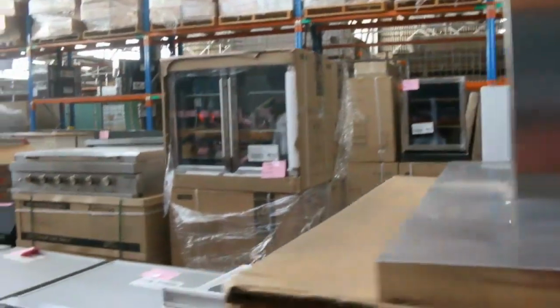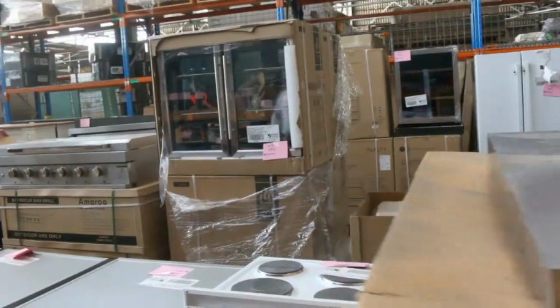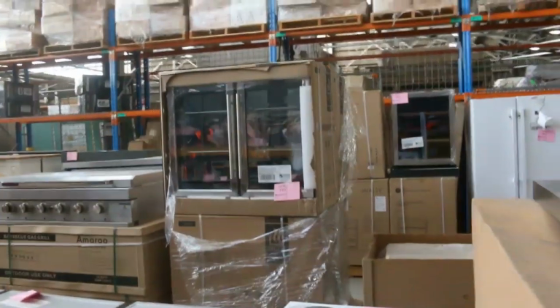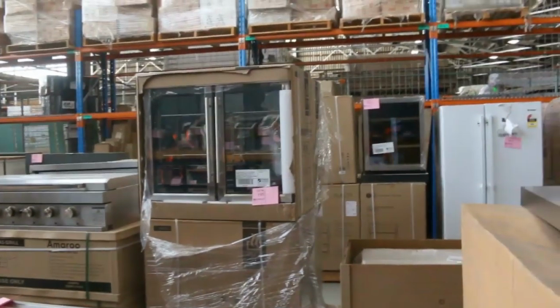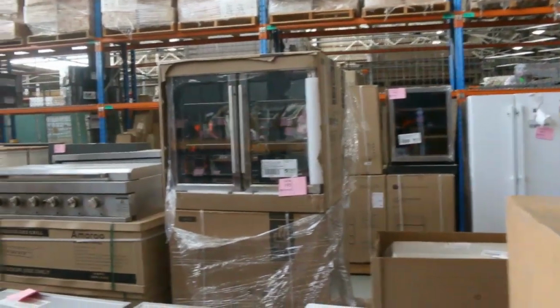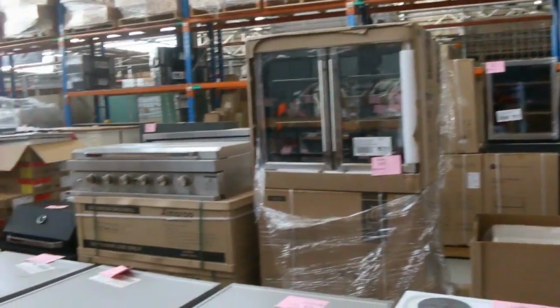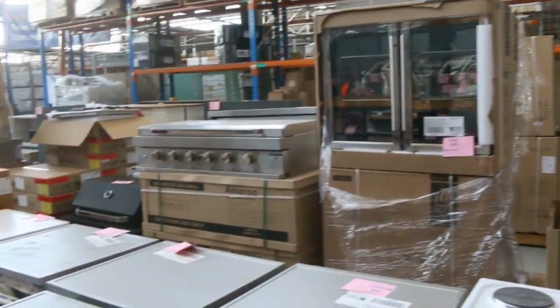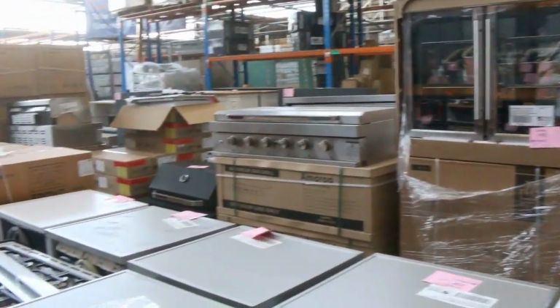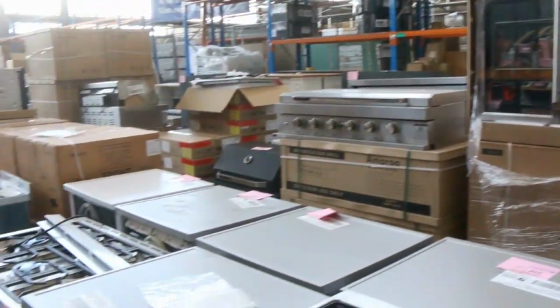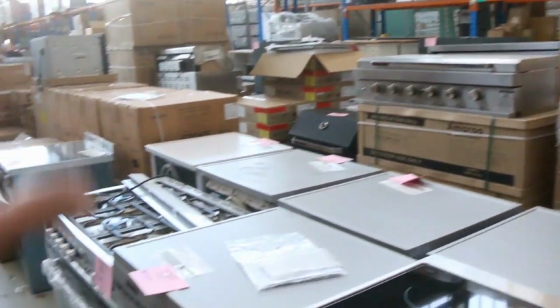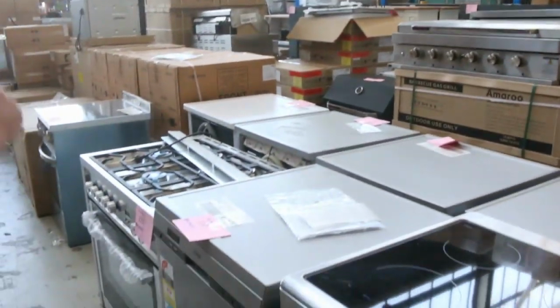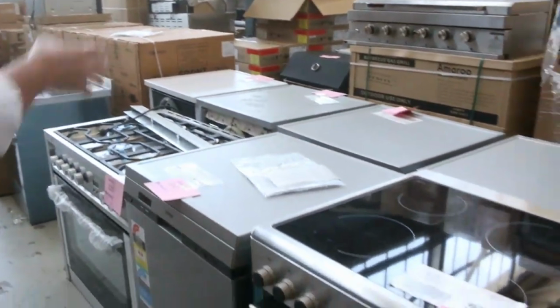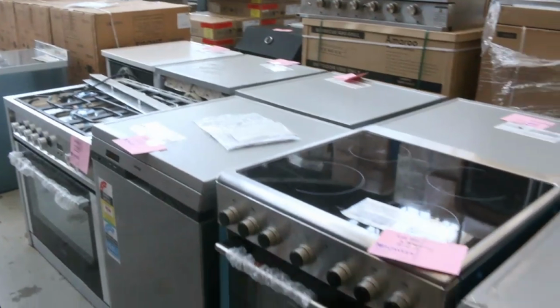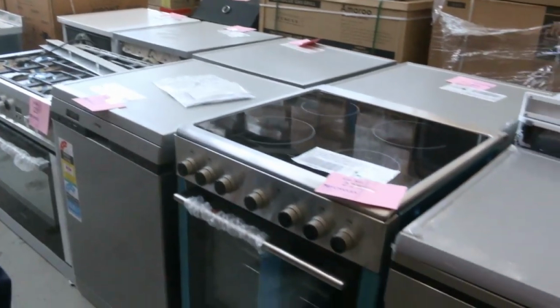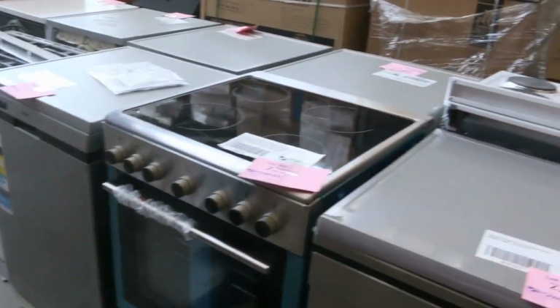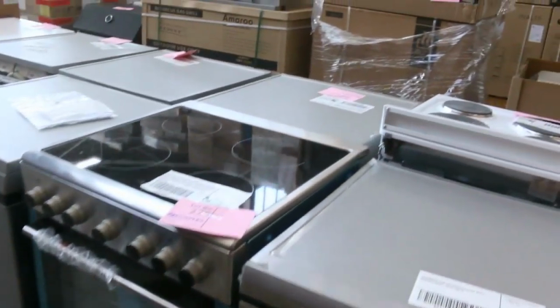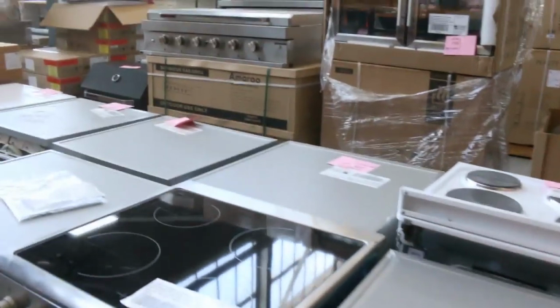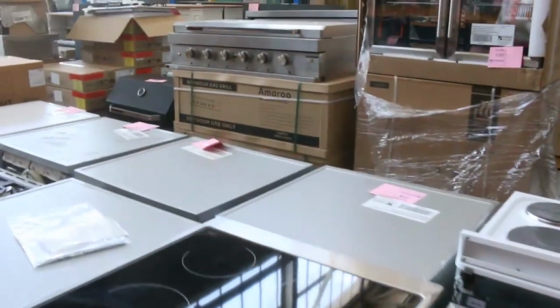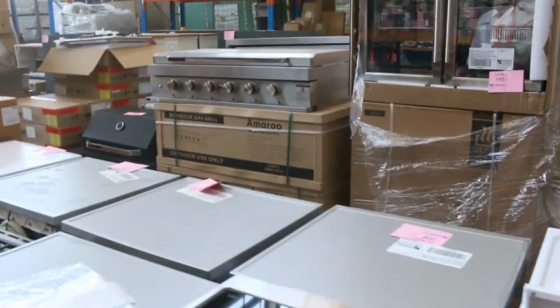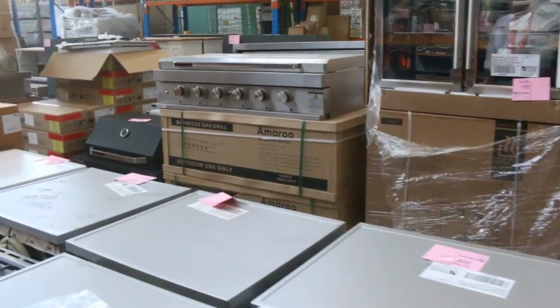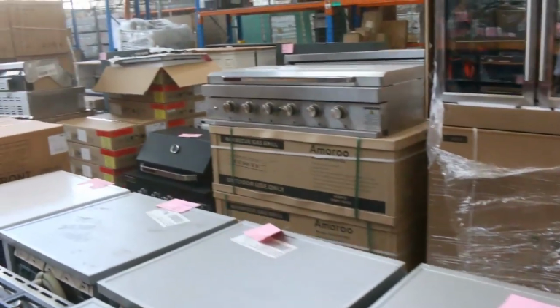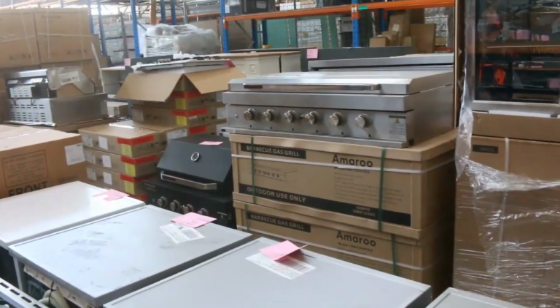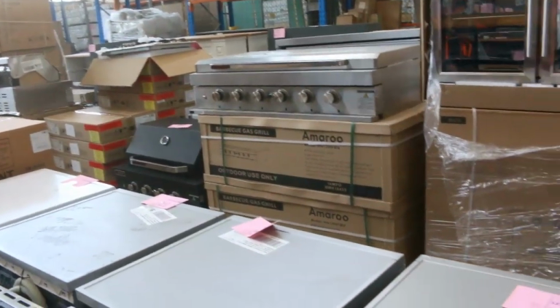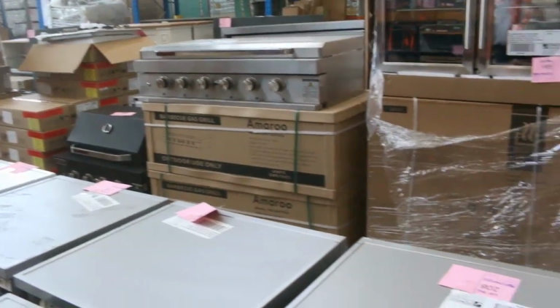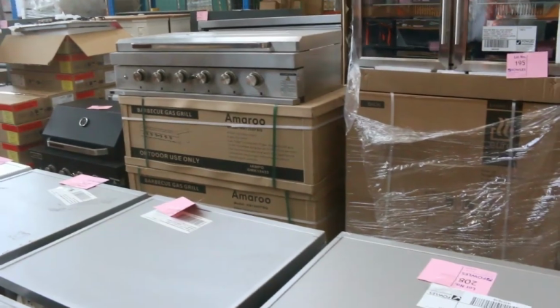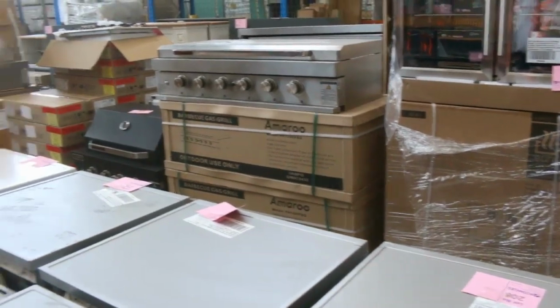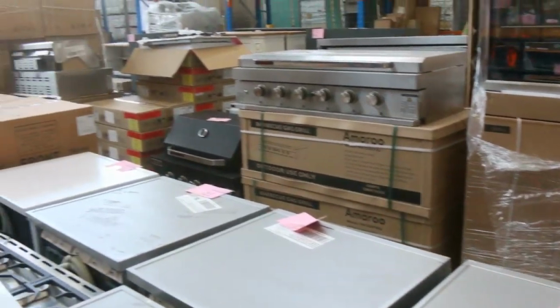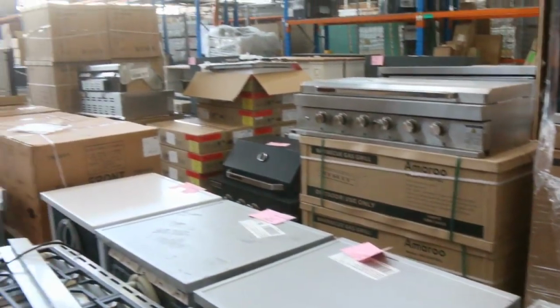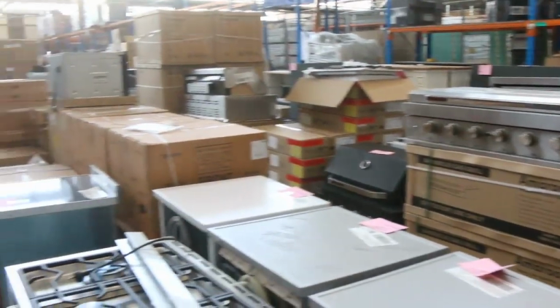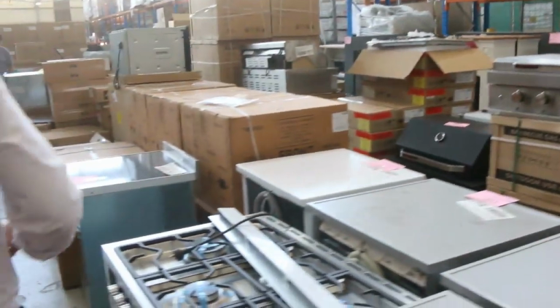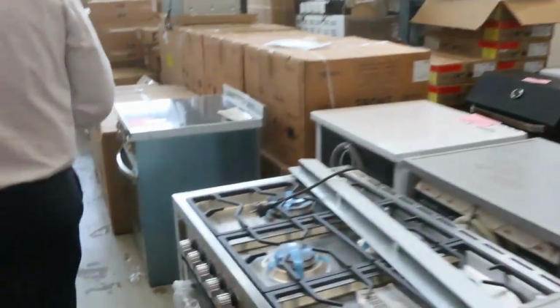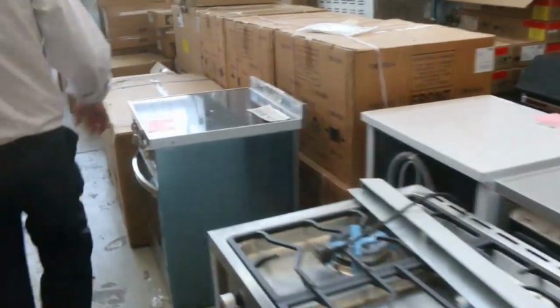Over here you'll see the nice drinks fridge — they're great for your bar if you've got one and want a drinks fridge. Then there are the big barbecues — lots of these big ones to go through. There's the Euro, there's the black ones, and the nice stainless steel ones. Fridges over the back there too.